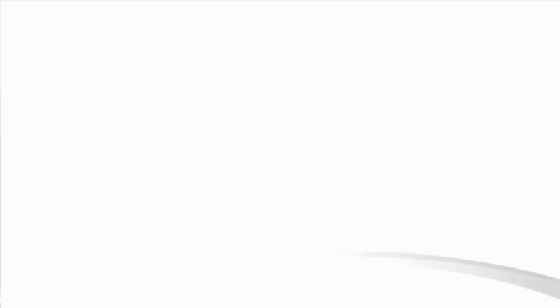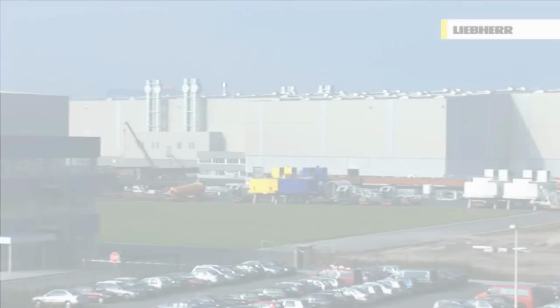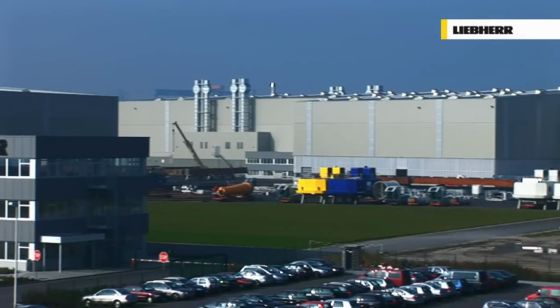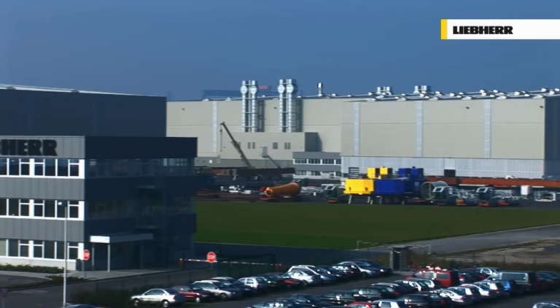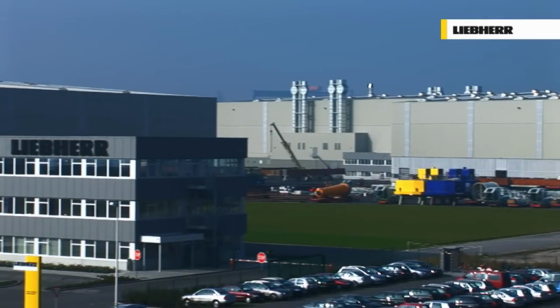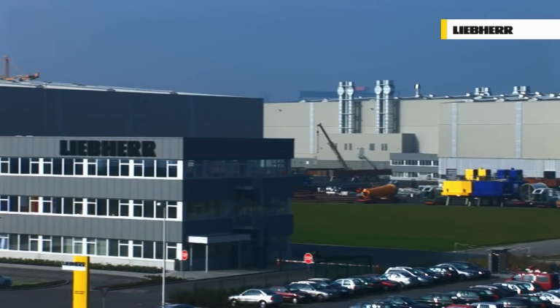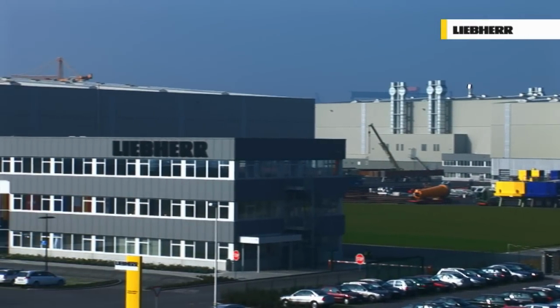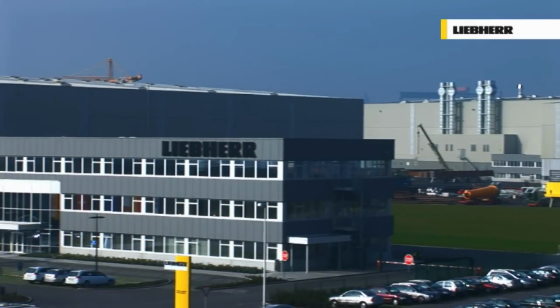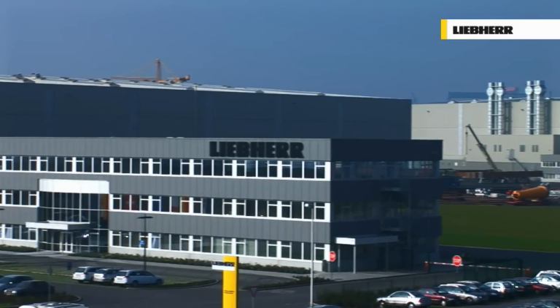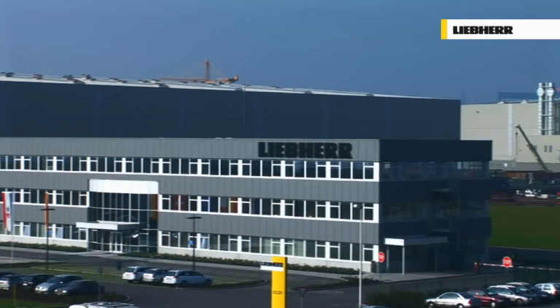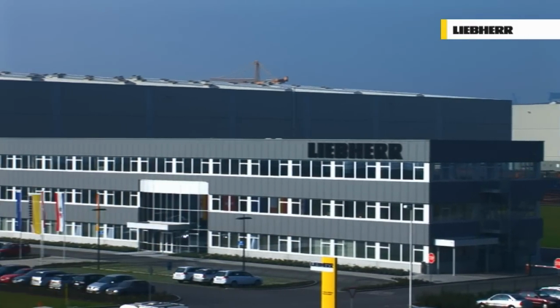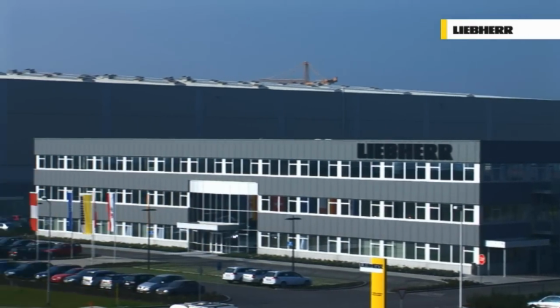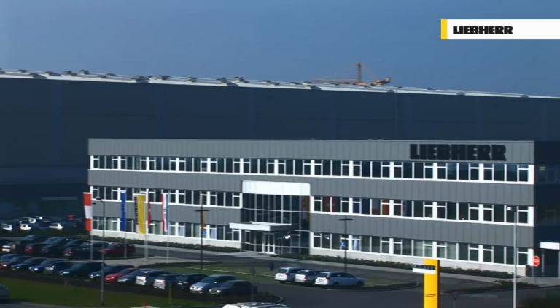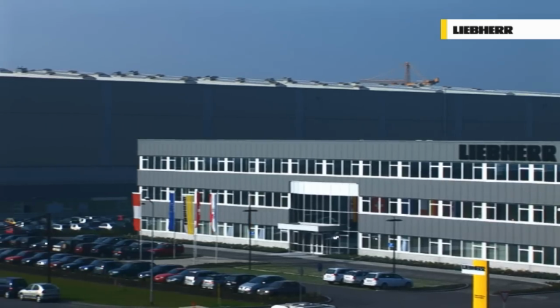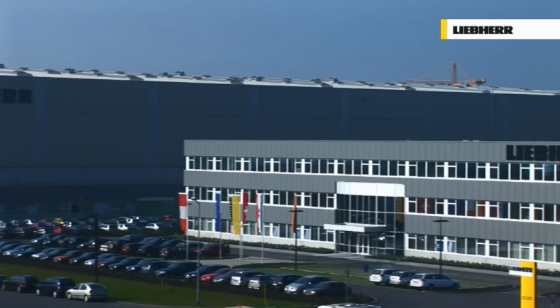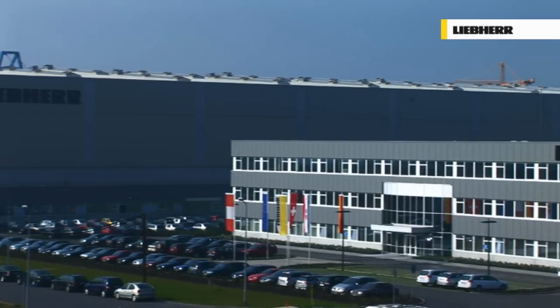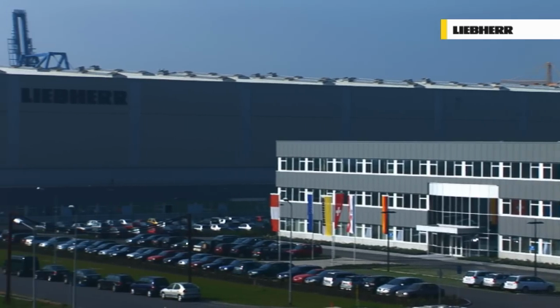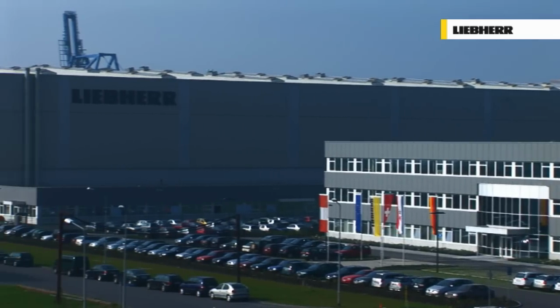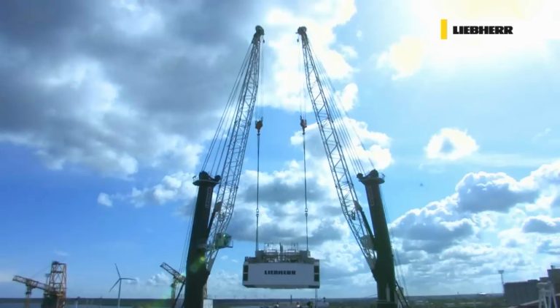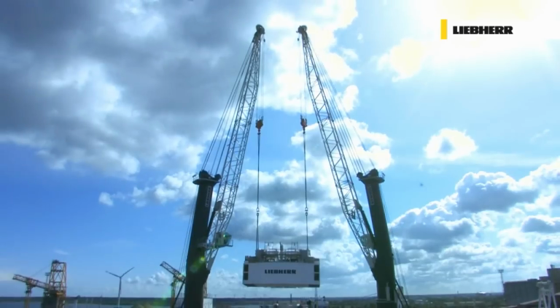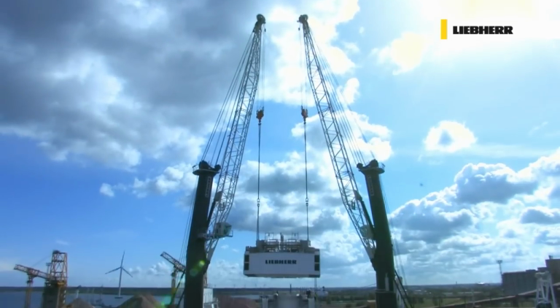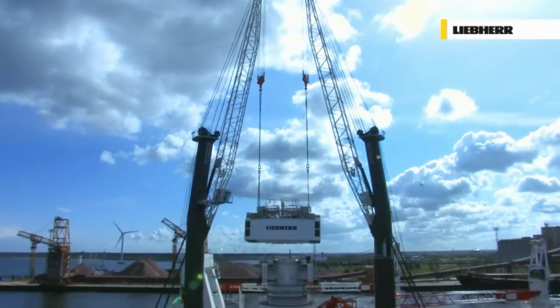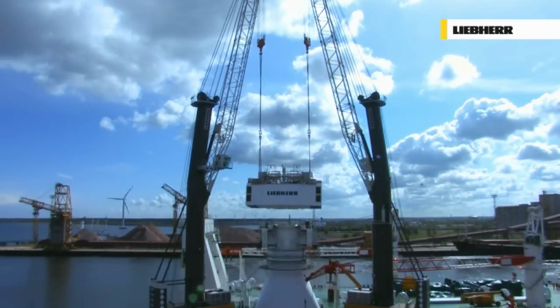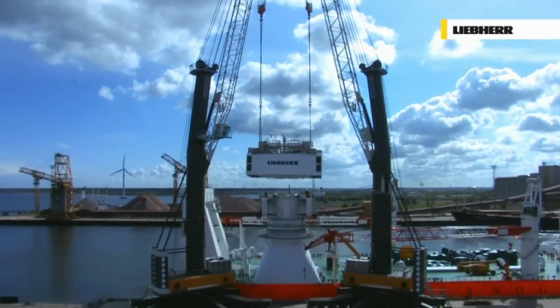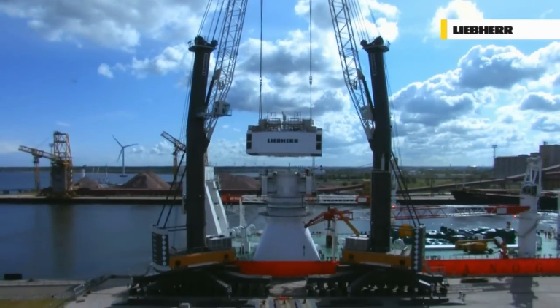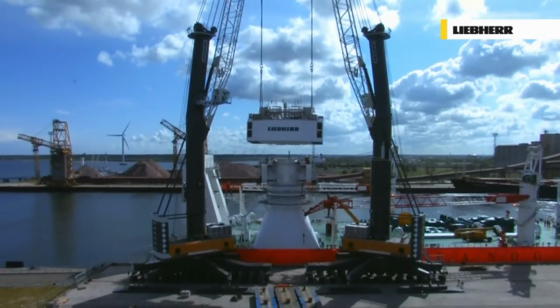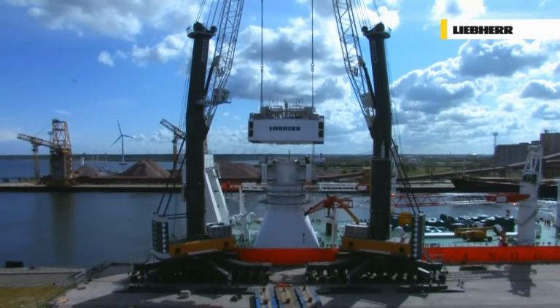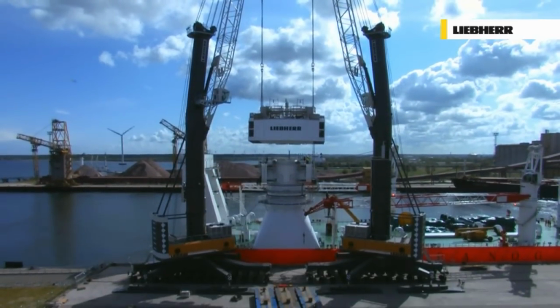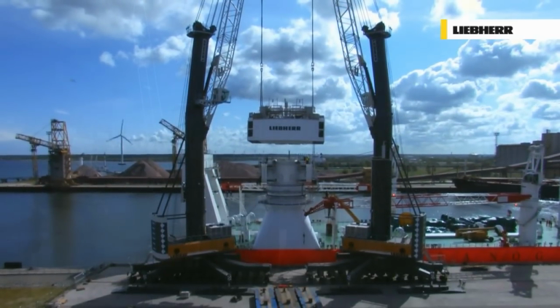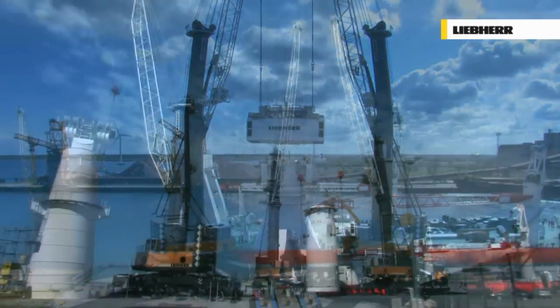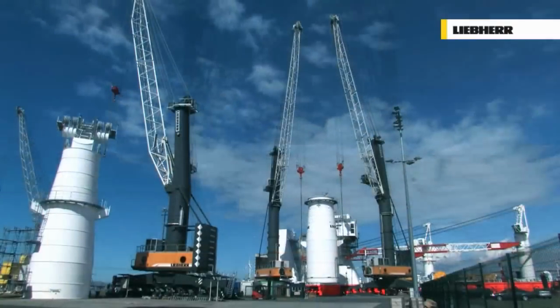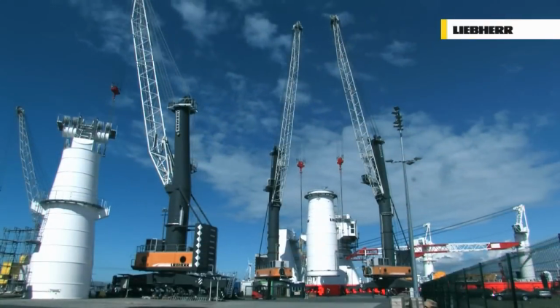In Rostock, on Germany's Baltic coast, at Liebherr's production facility for mobile harbour cranes. Two LHM 600s are being used for the assembly of a heavy lift offshore crane.